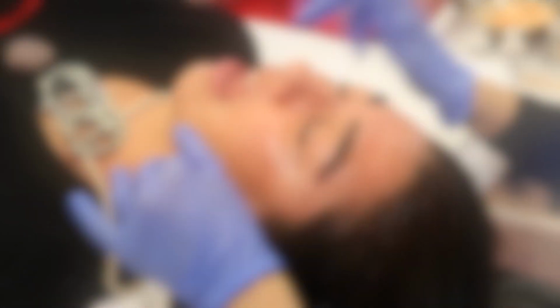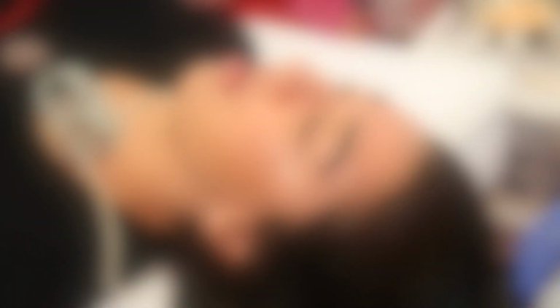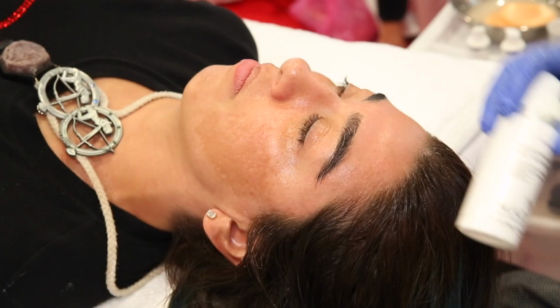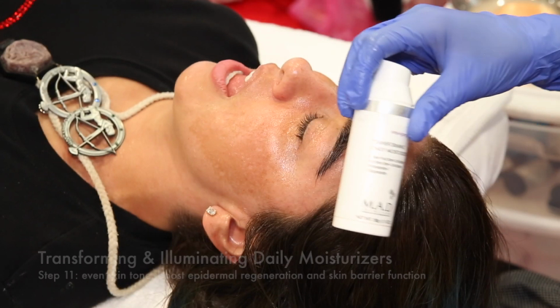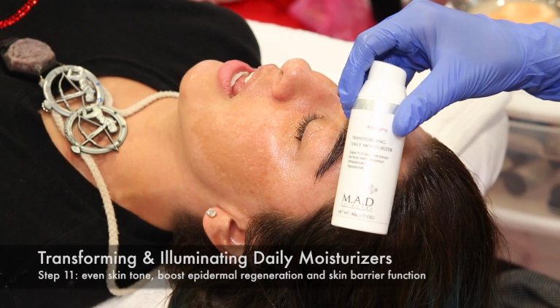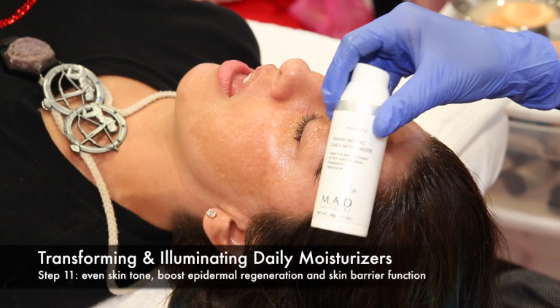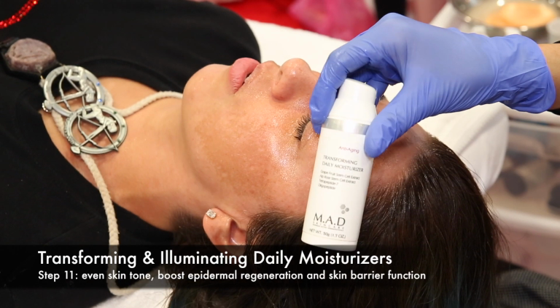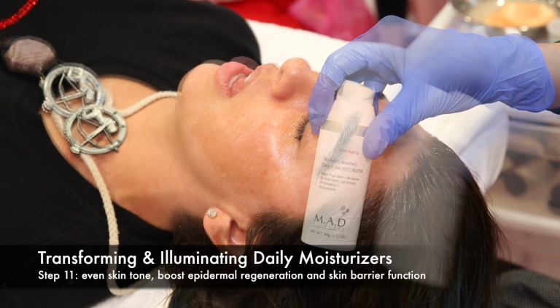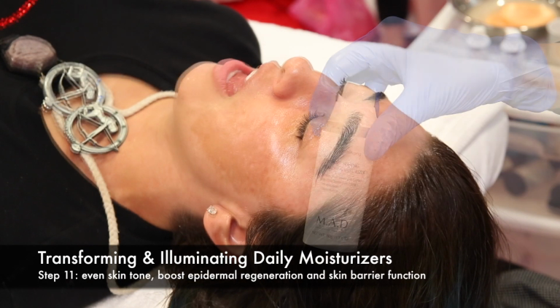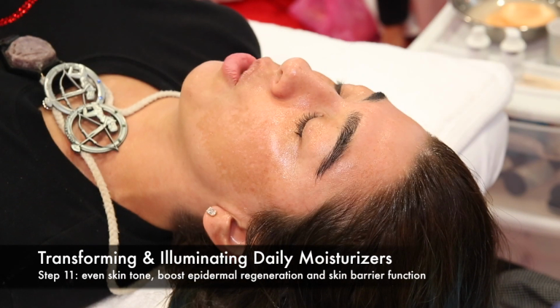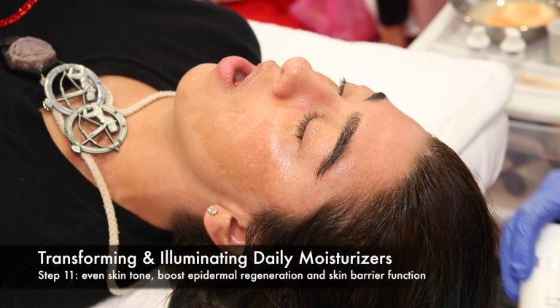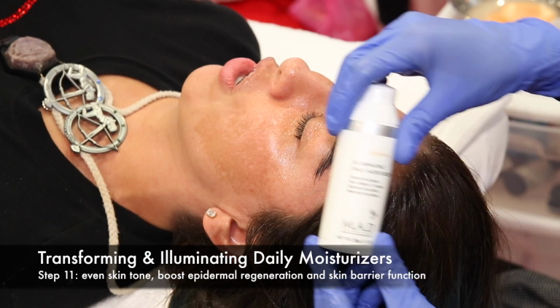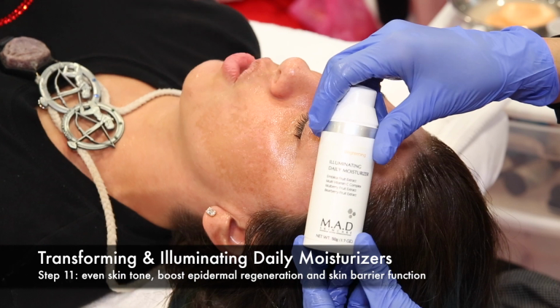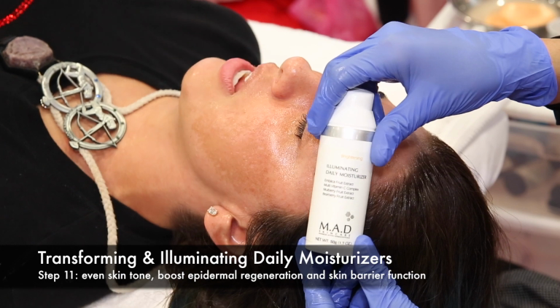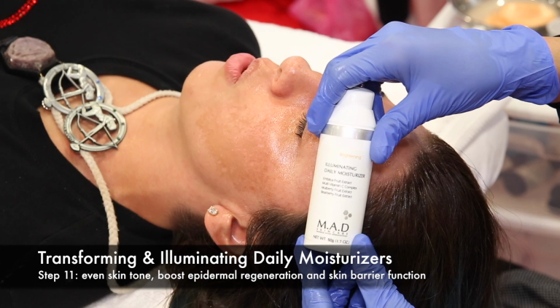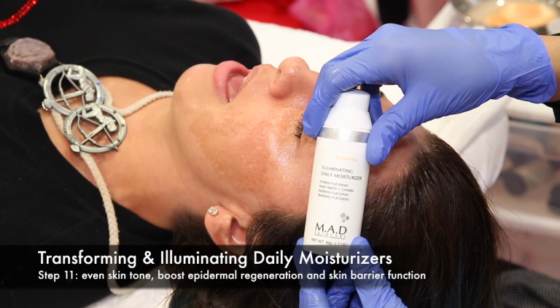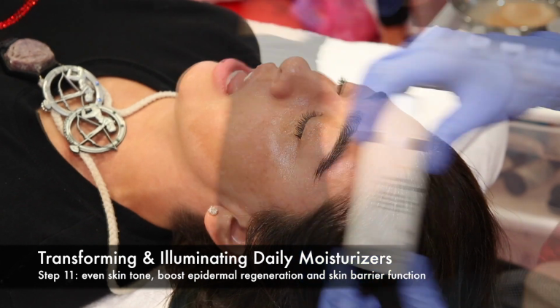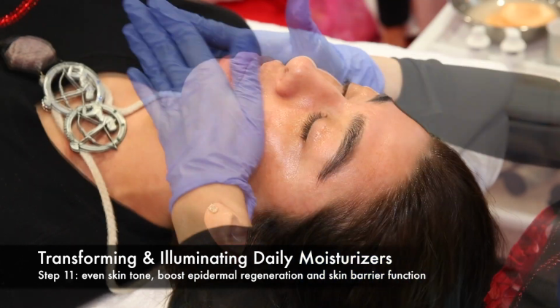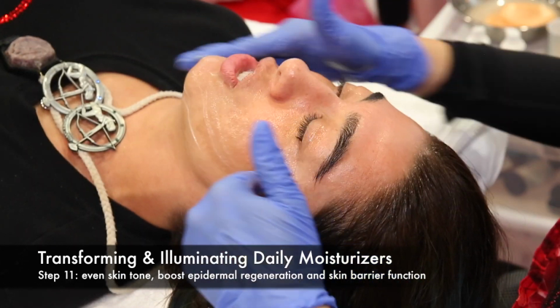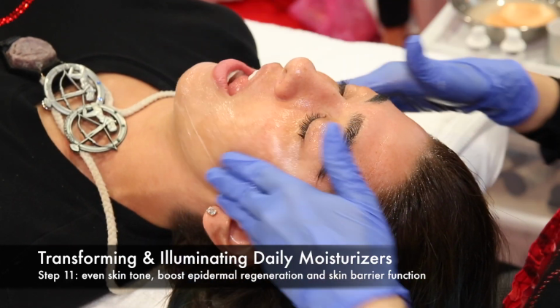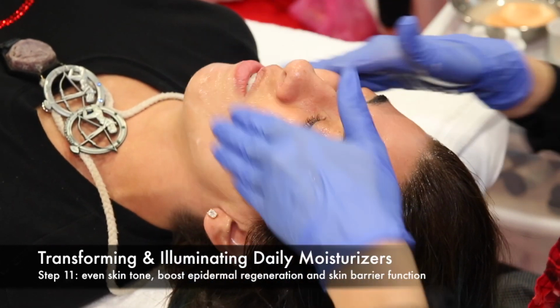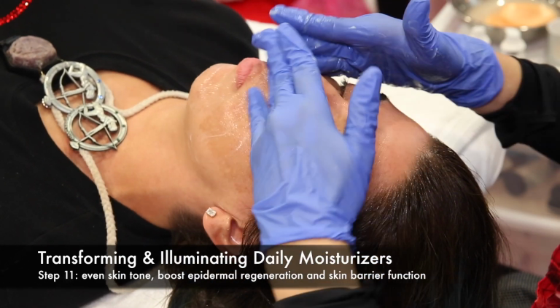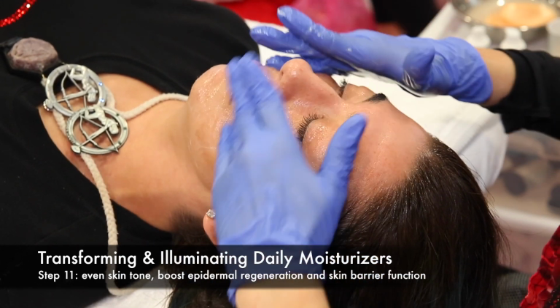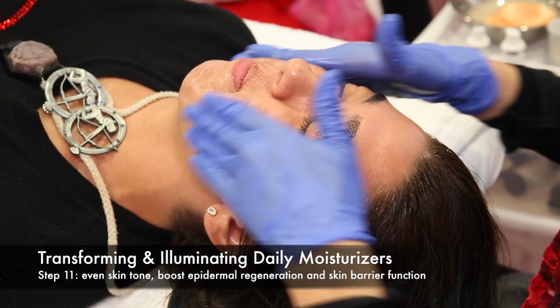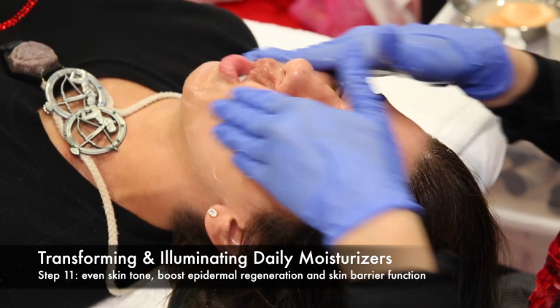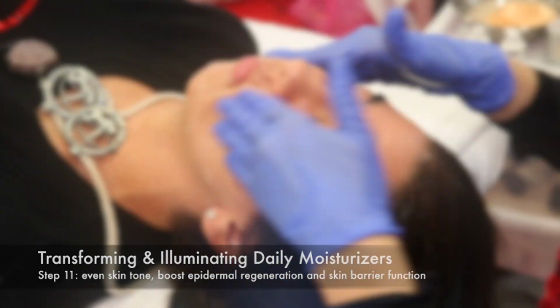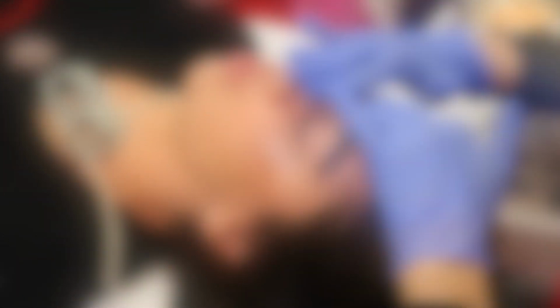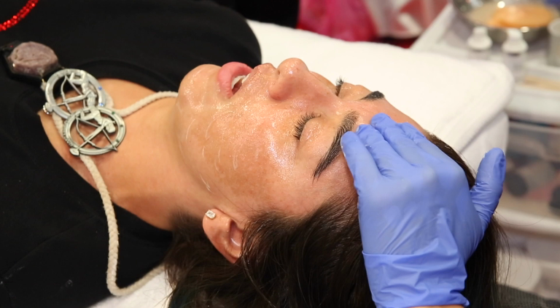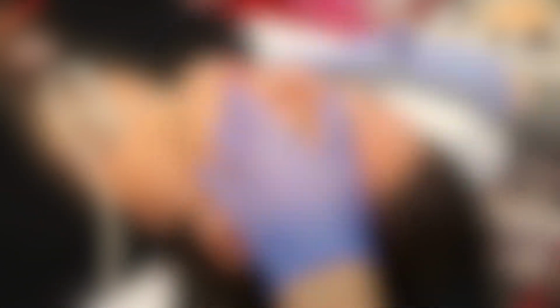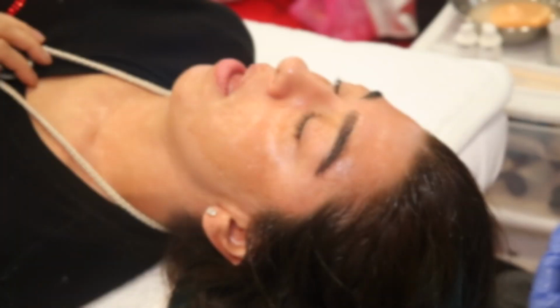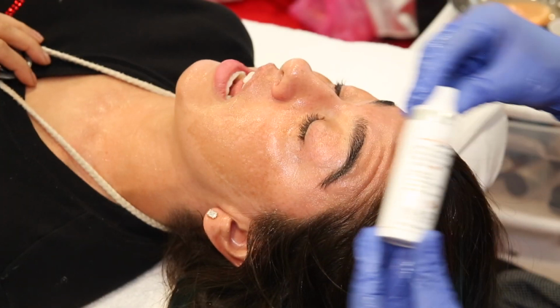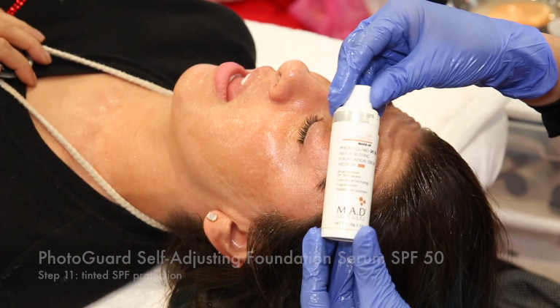Moisturize by cocktailing together Transforming Daily Moisturizer to boost epidermal regeneration, and Illuminating Daily Moisturizer to minimize uneven skin tone.